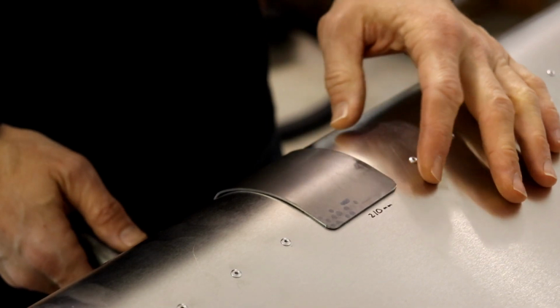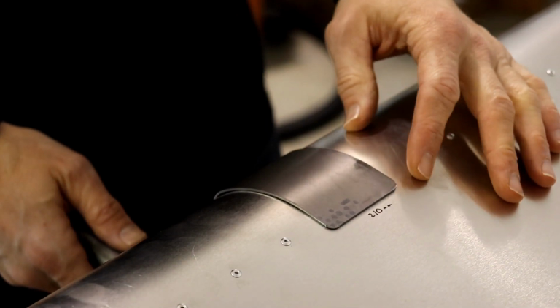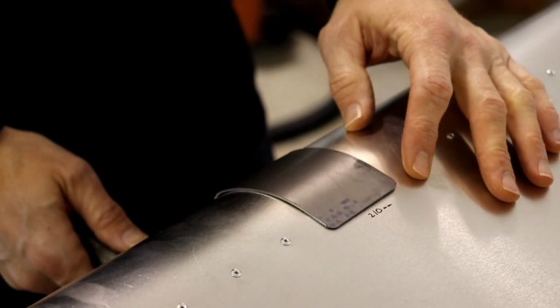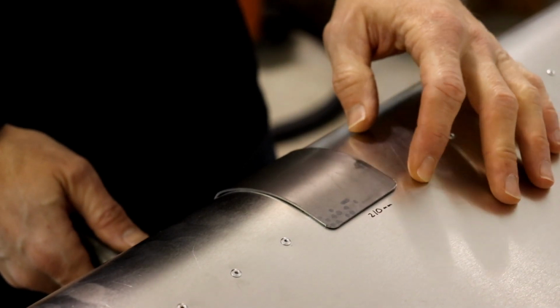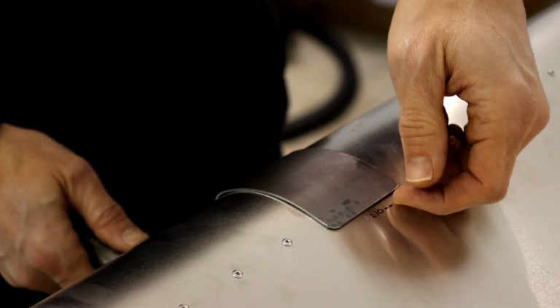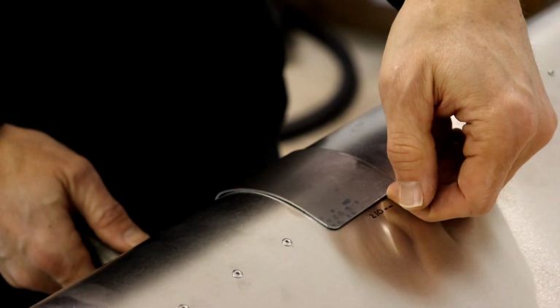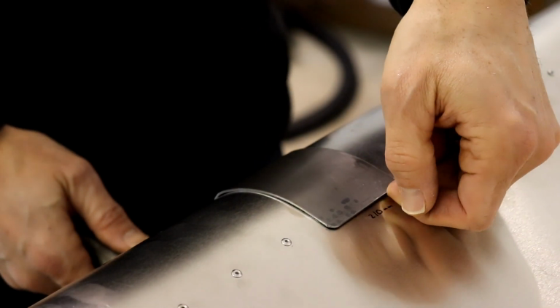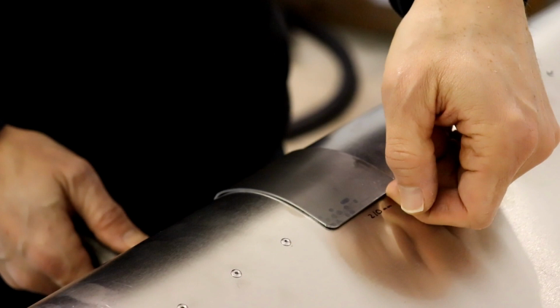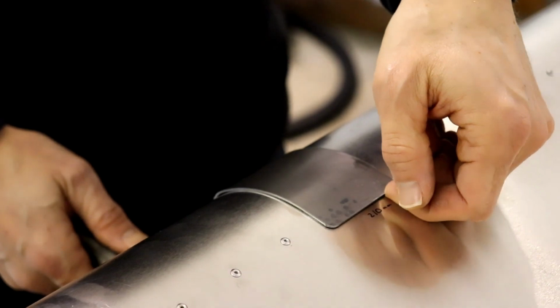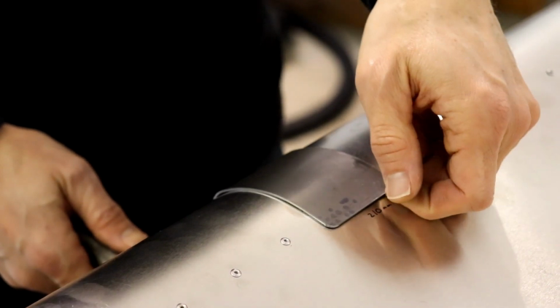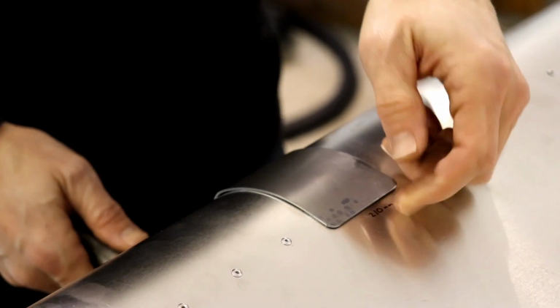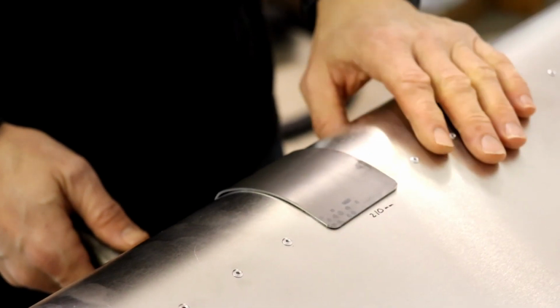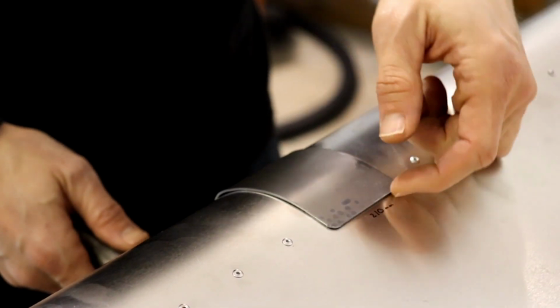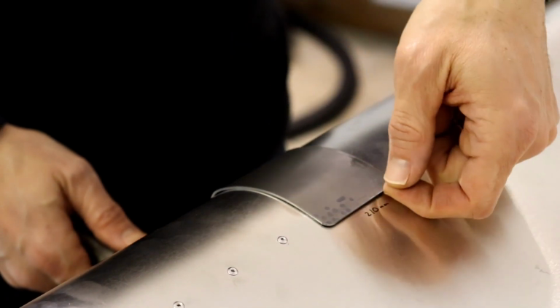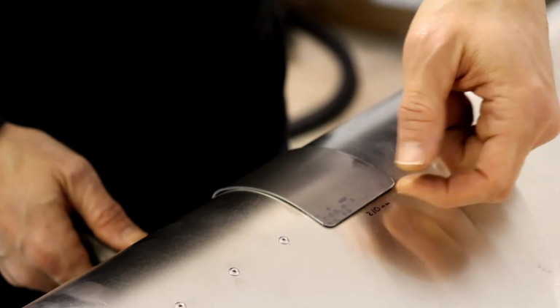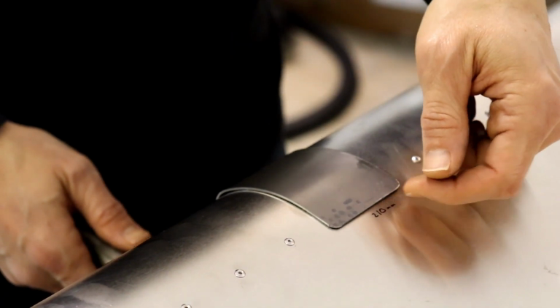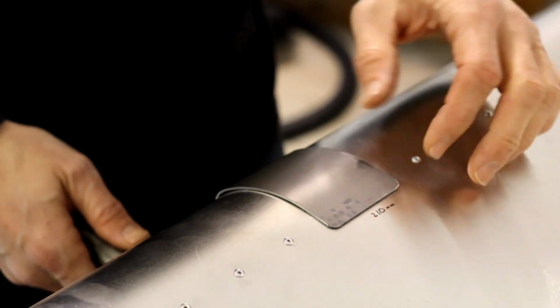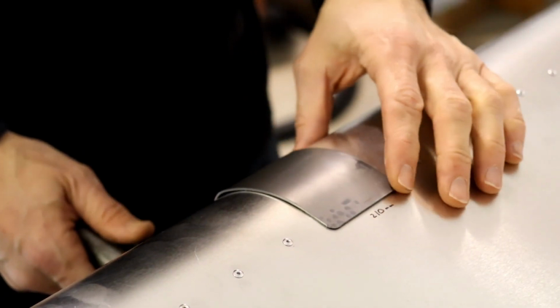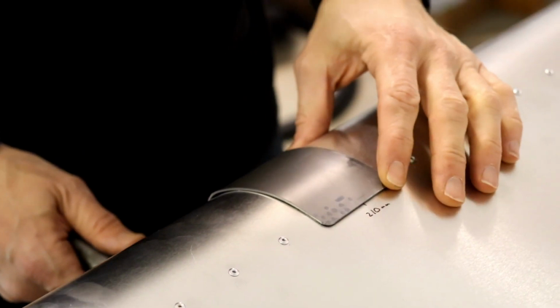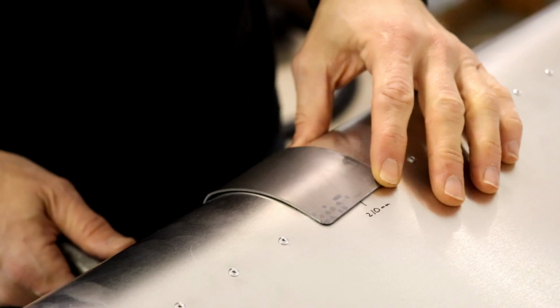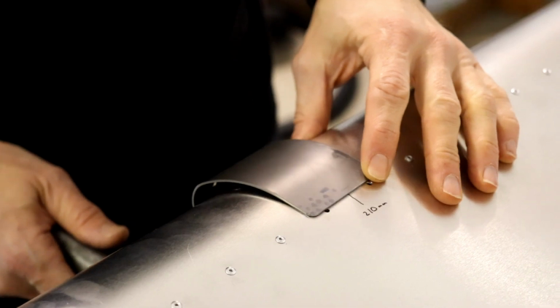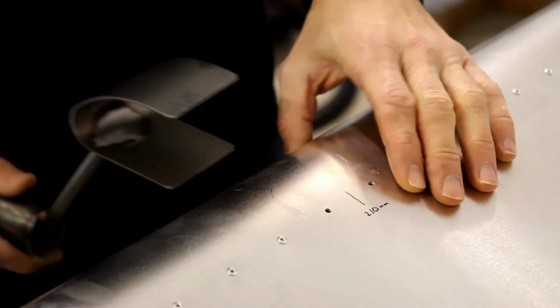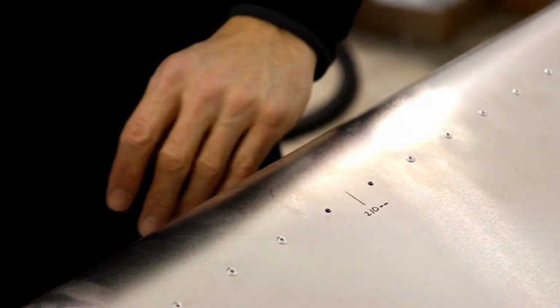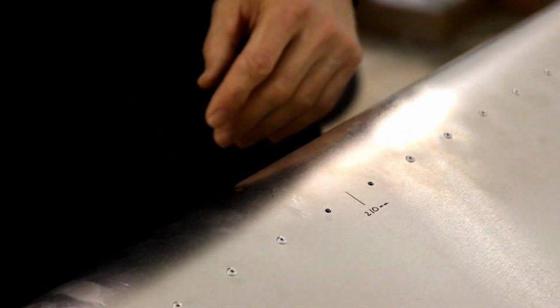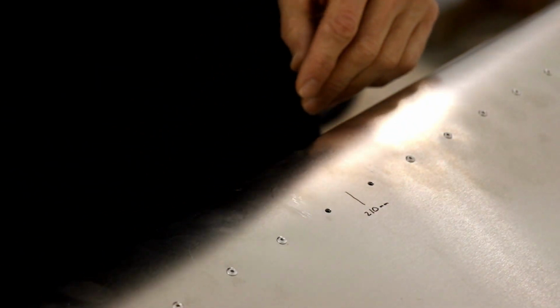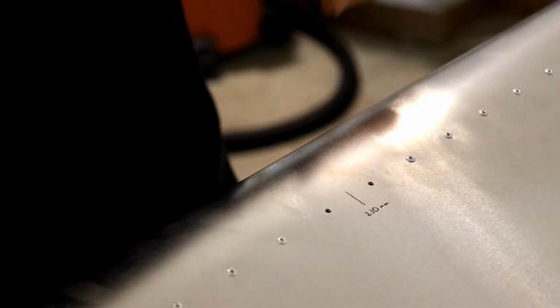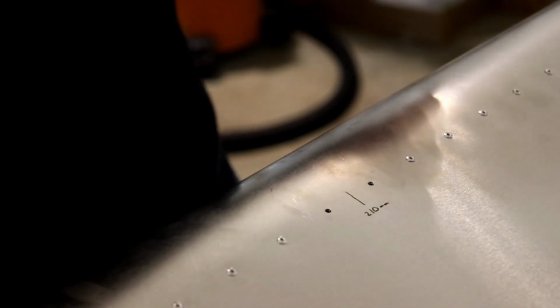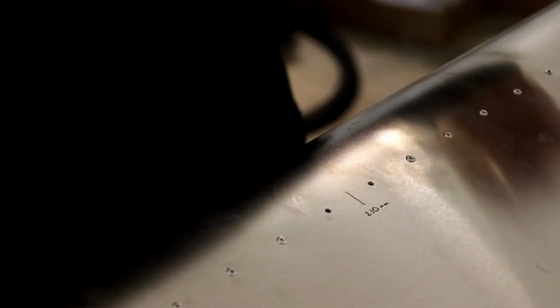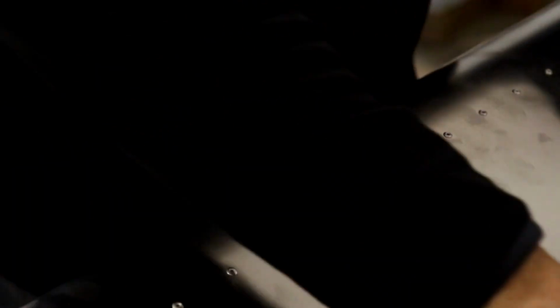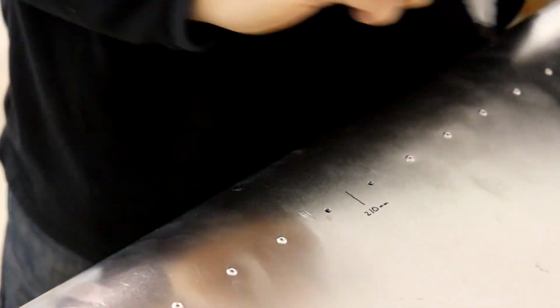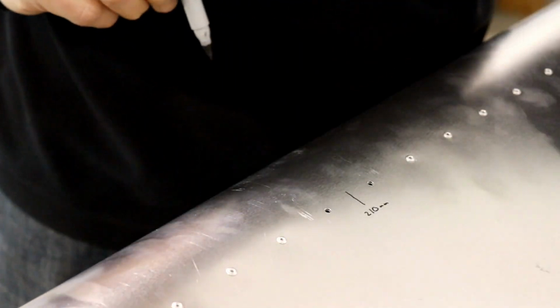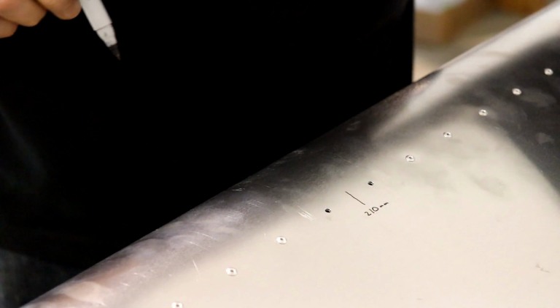They do make hole finders, but it's kind of hard to use on here because it doesn't fit under here. There are probably many ways you can do this, but I've come up with two ways that work for me, so I'll show you both of them.